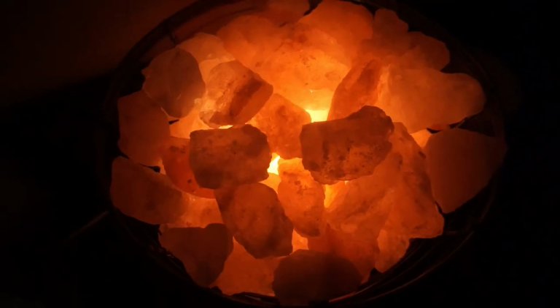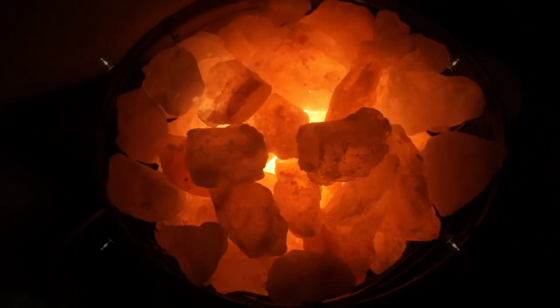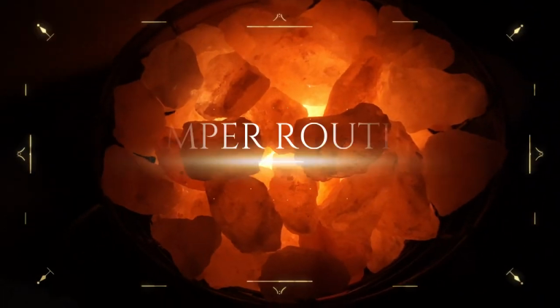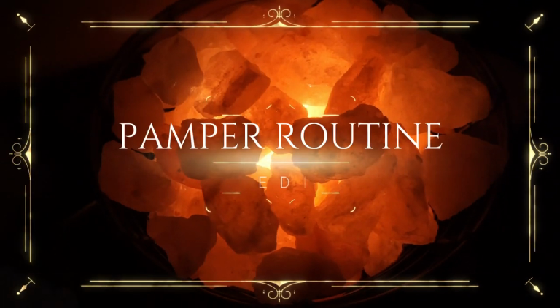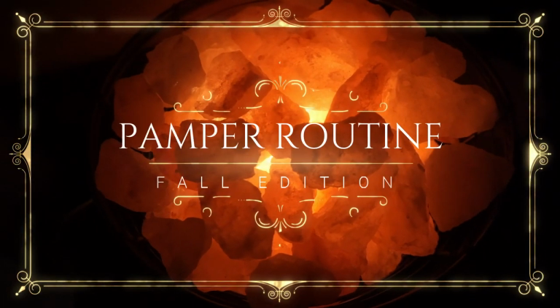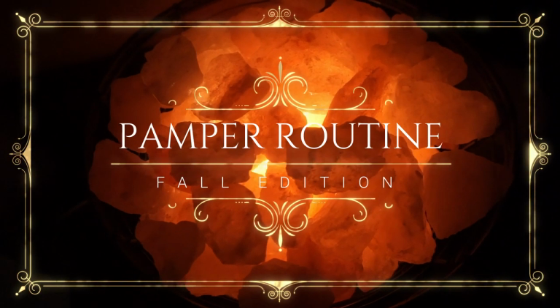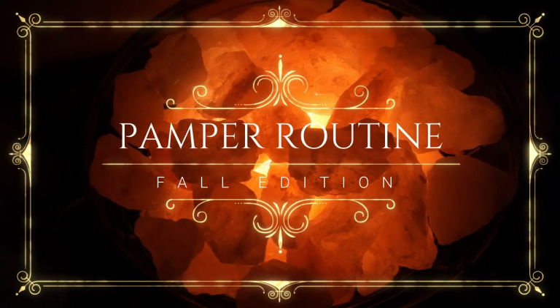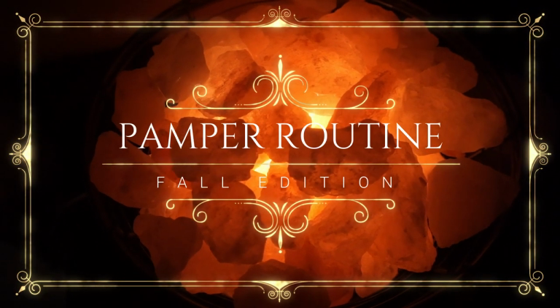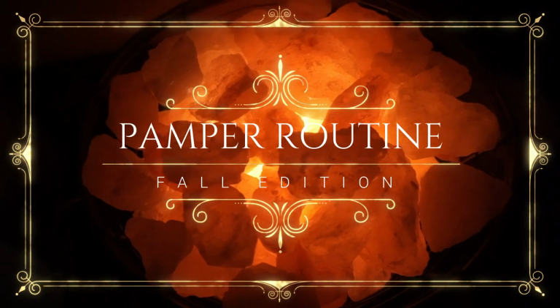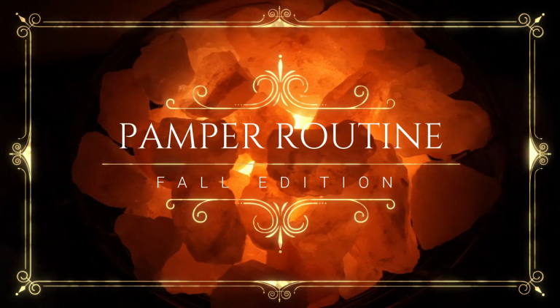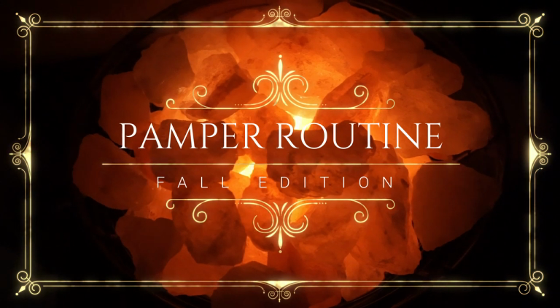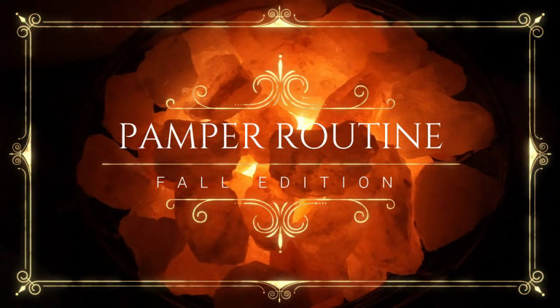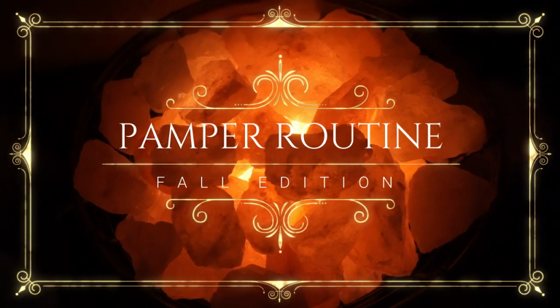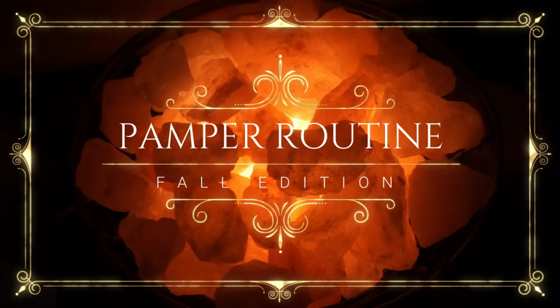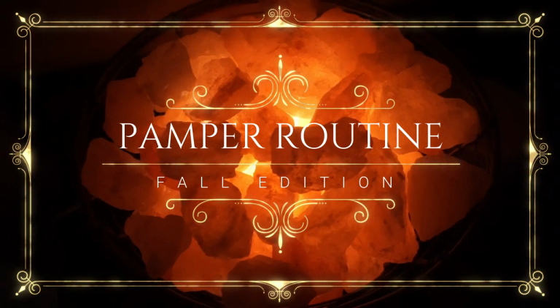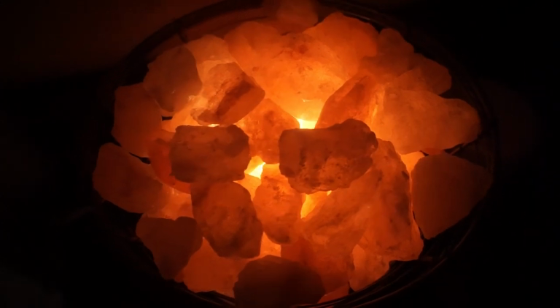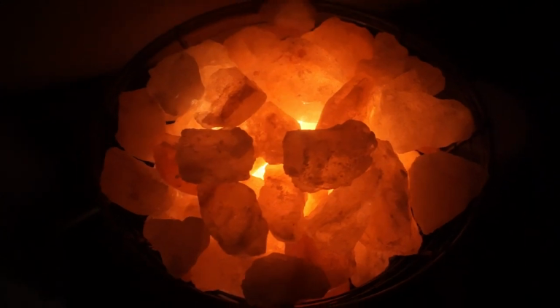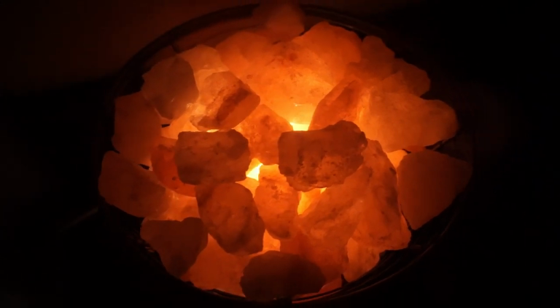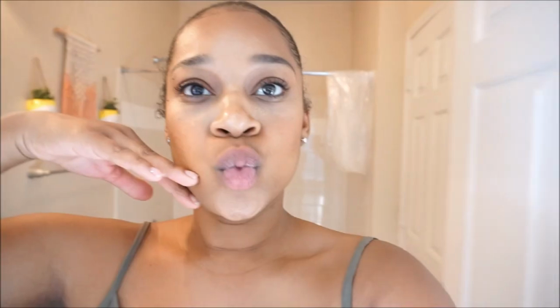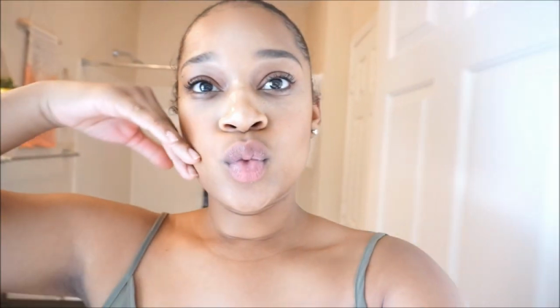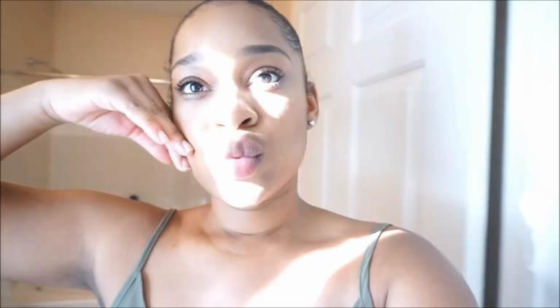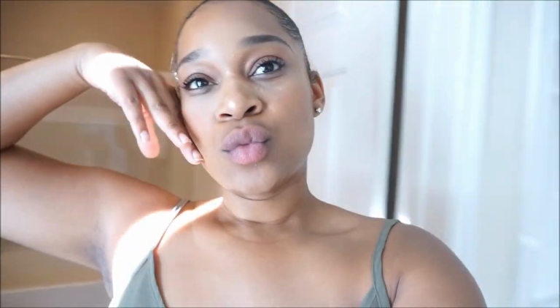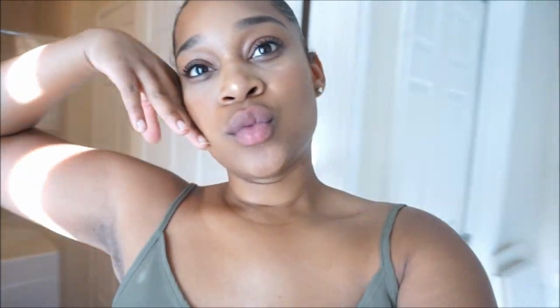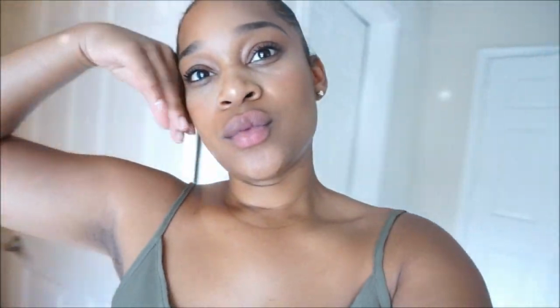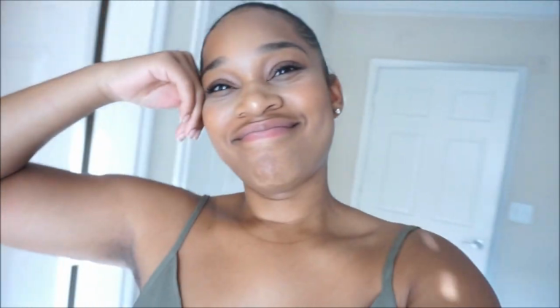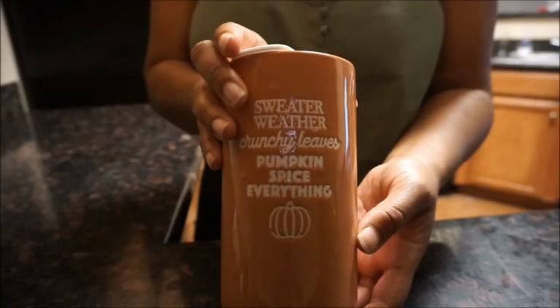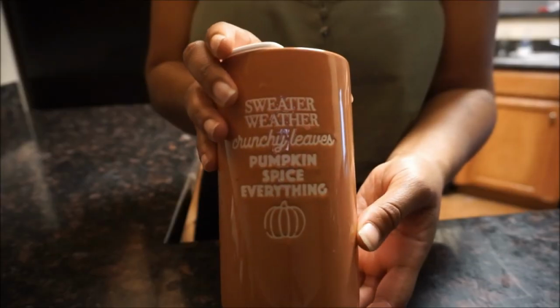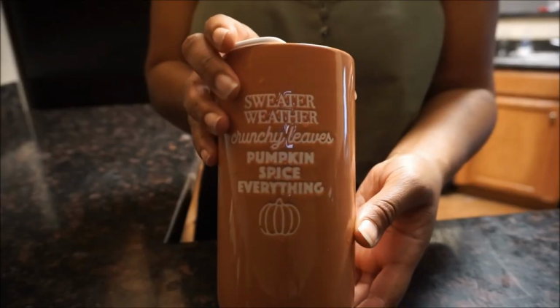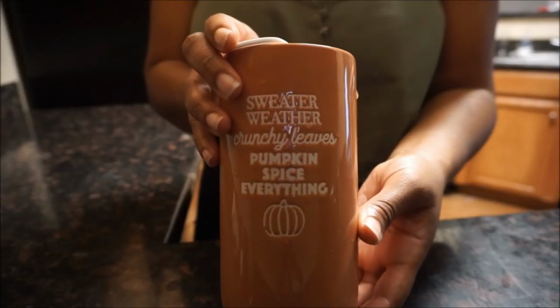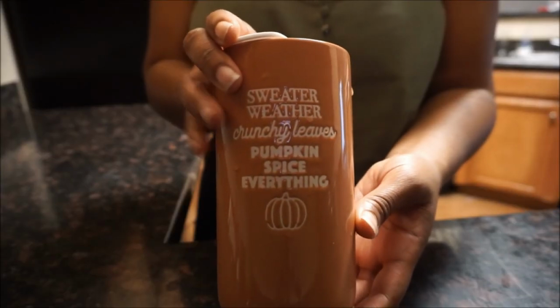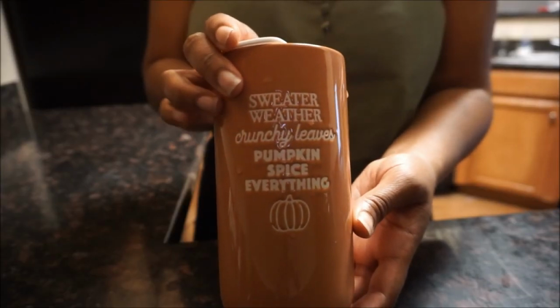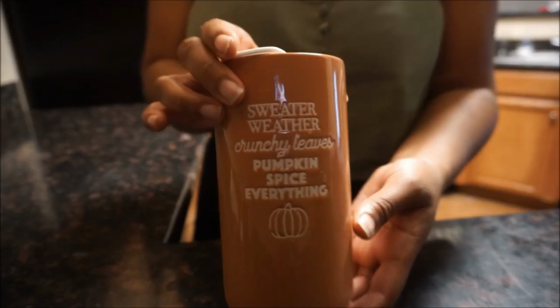Hey guys, welcome back to my channel! Today we're going to be doing a fall edition pamper routine — basically from start to finish how I pamper myself.